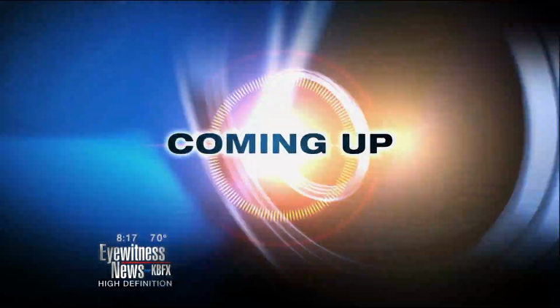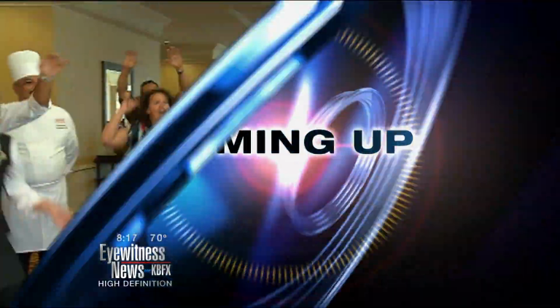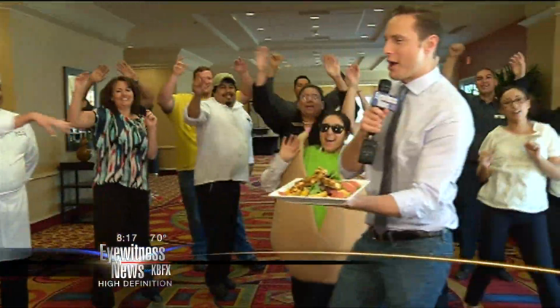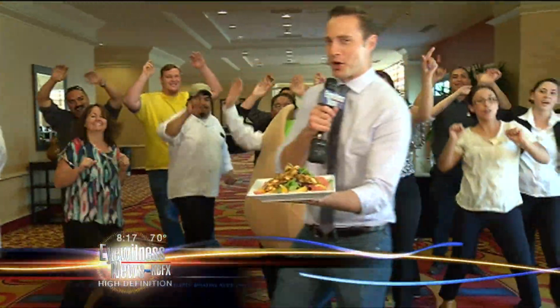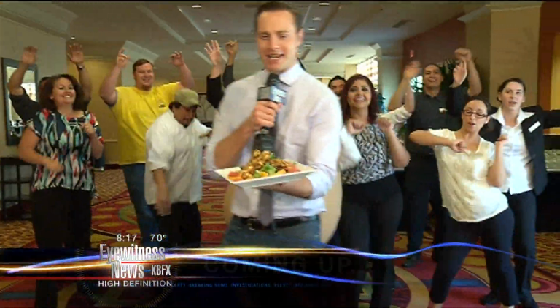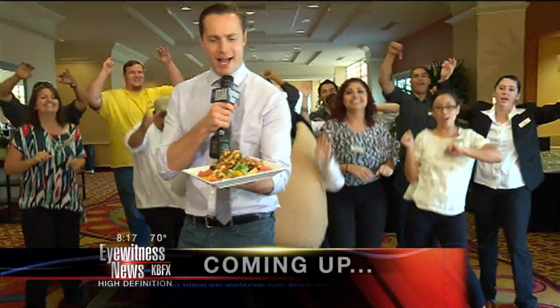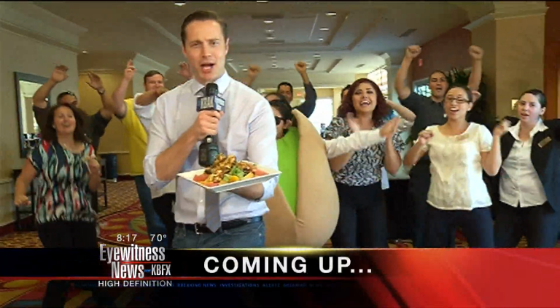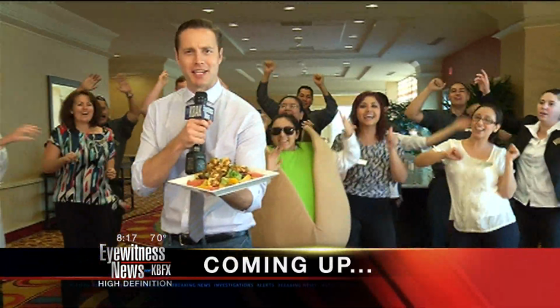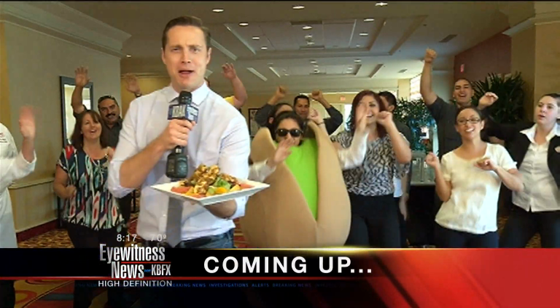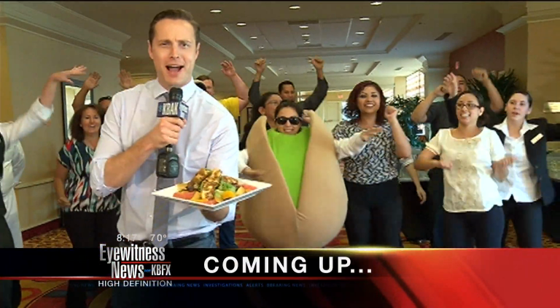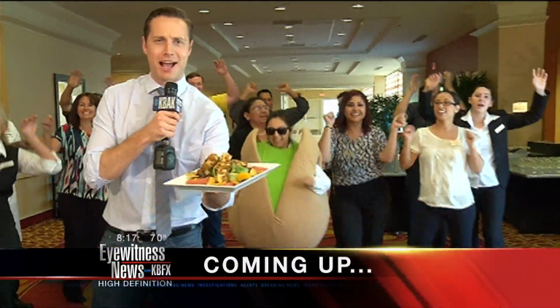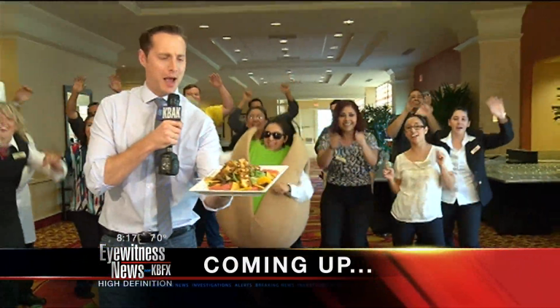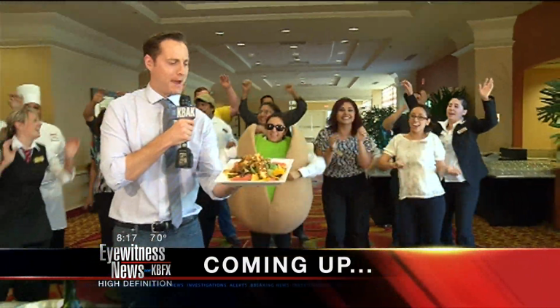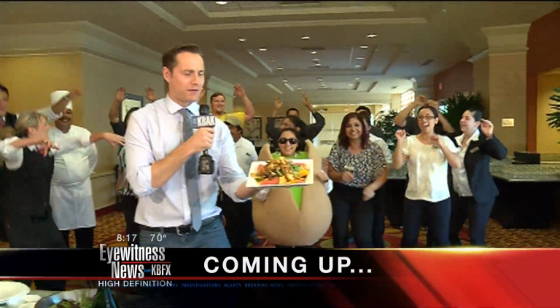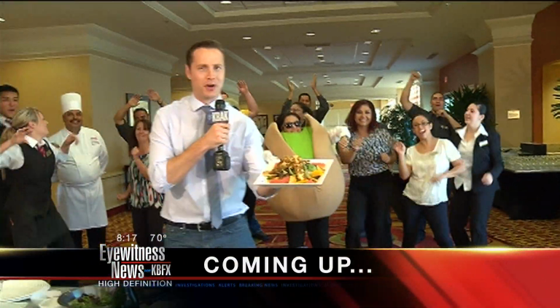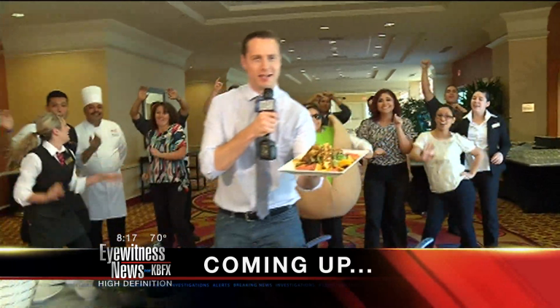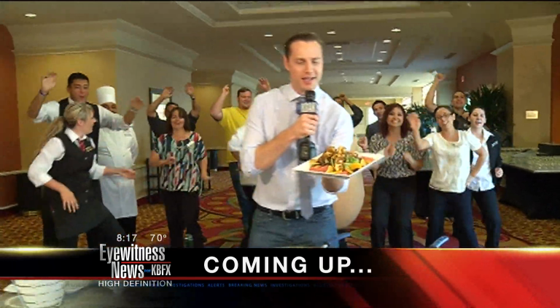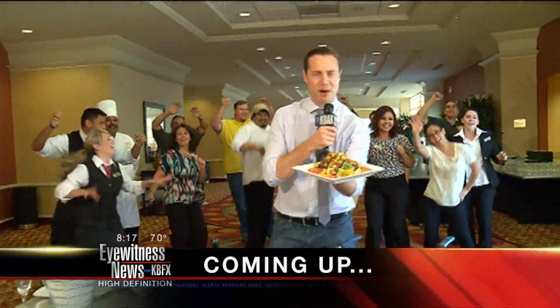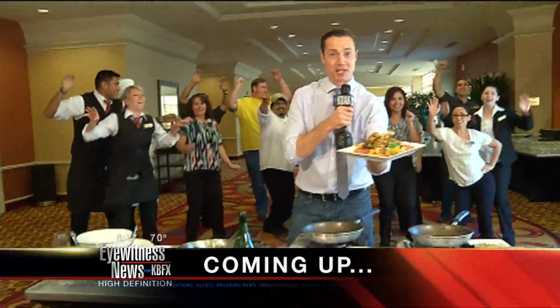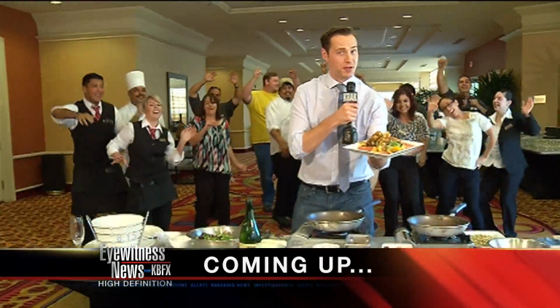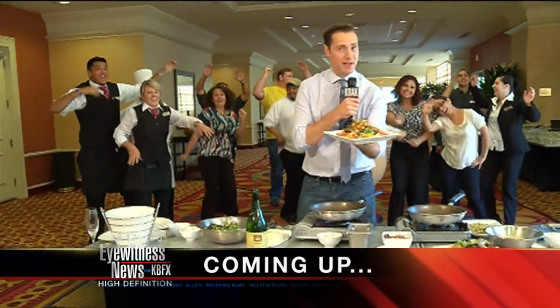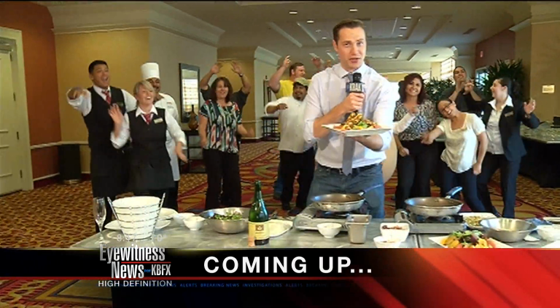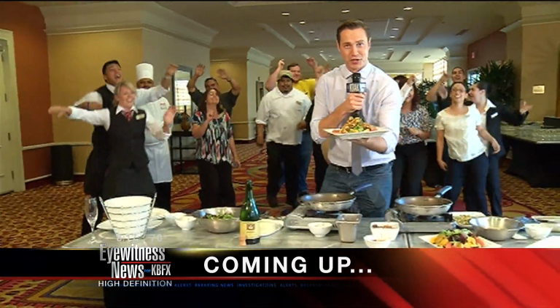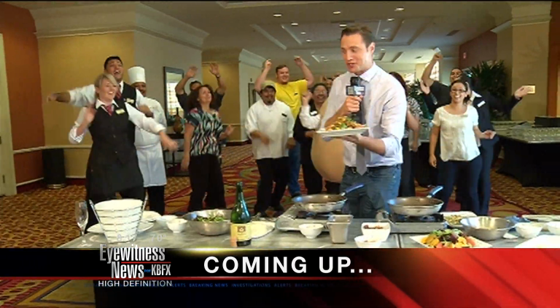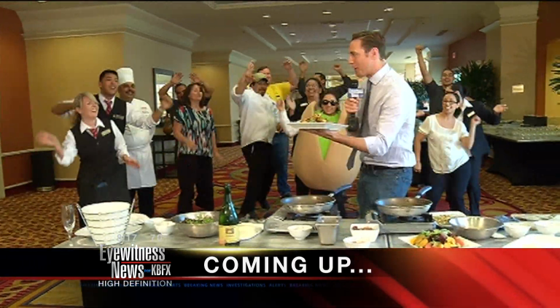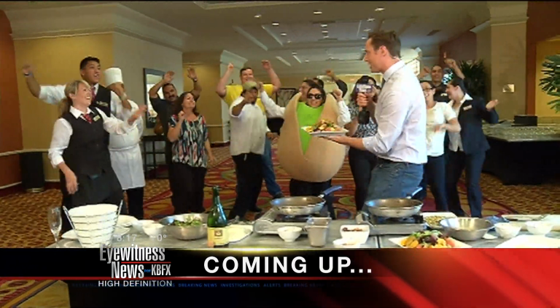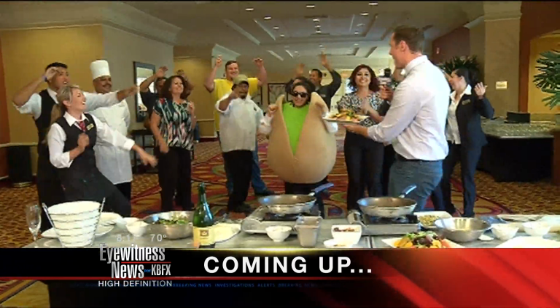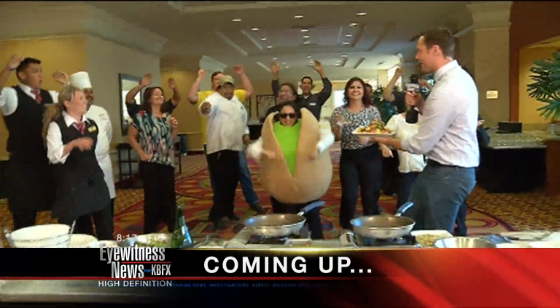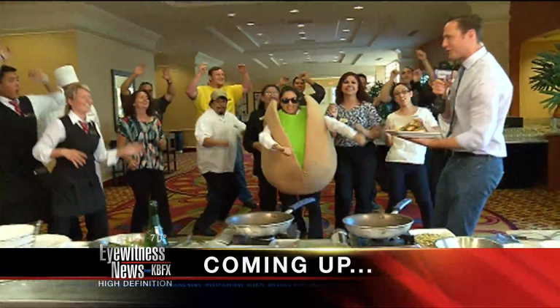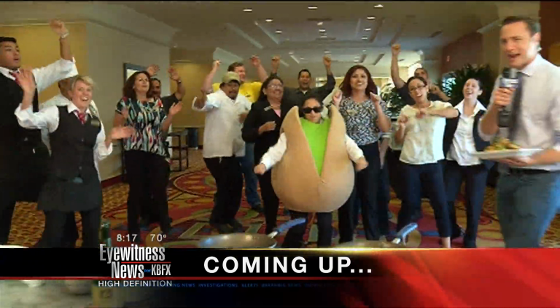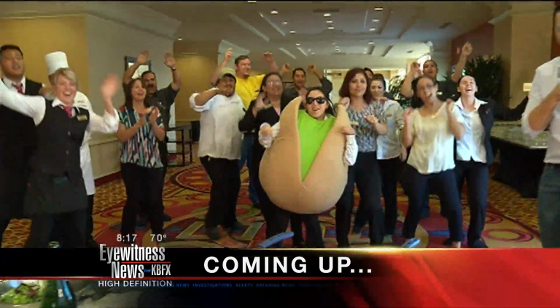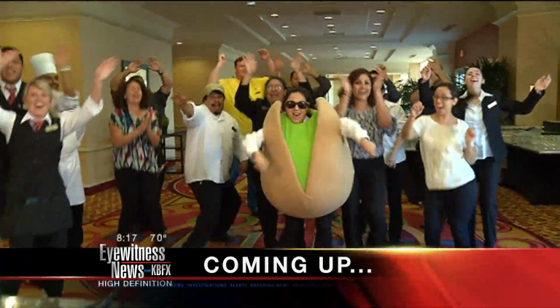That's right, we're getting nutty here at the Marriott in downtown Bakersfield in preparation for the NUT Festival this June. We'll show you what we're cooking up after the break. Stick around.